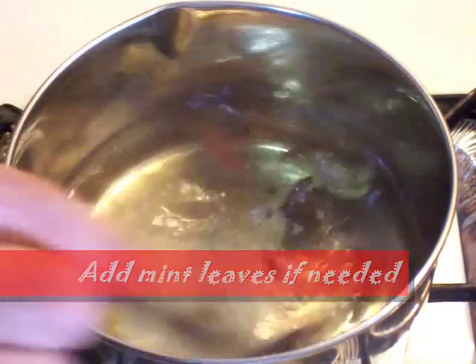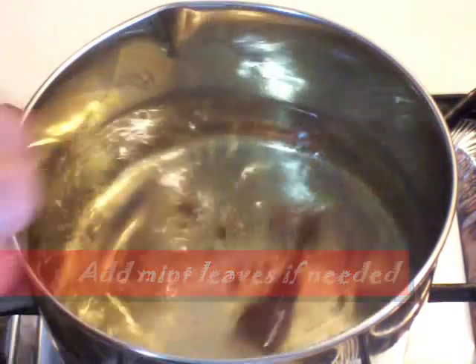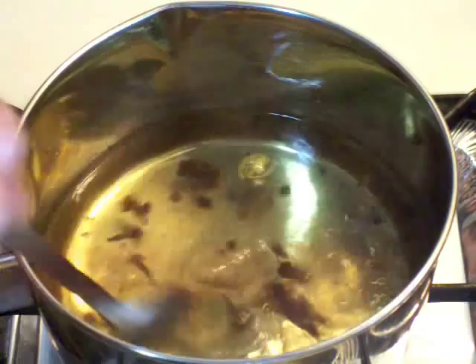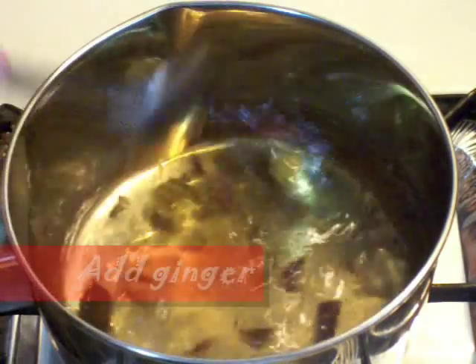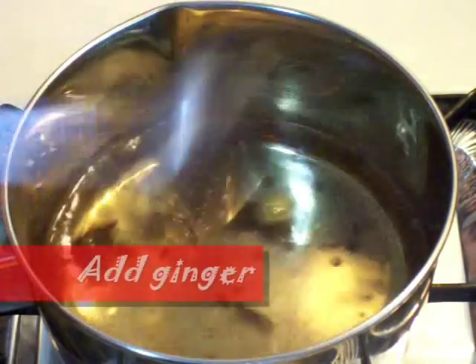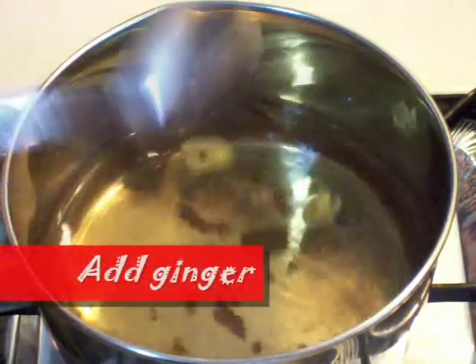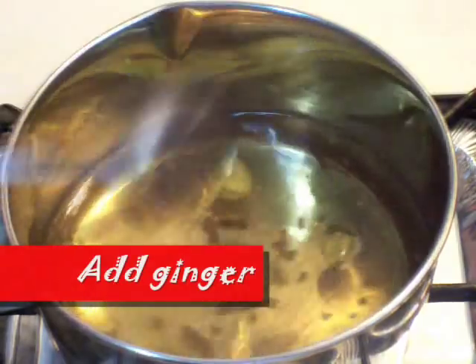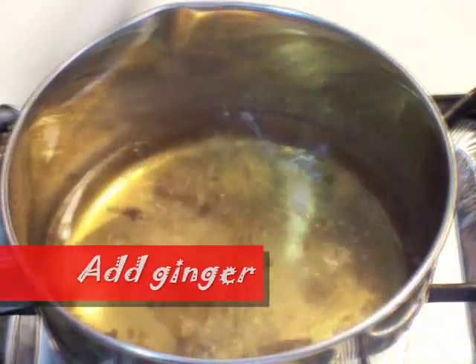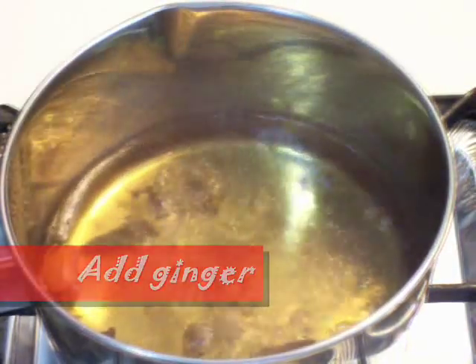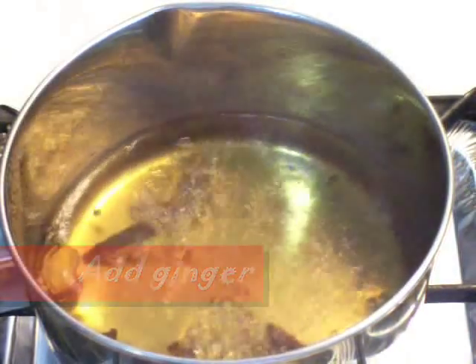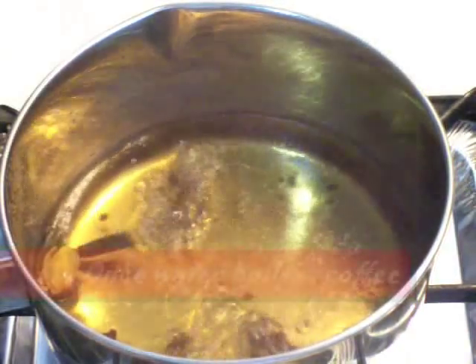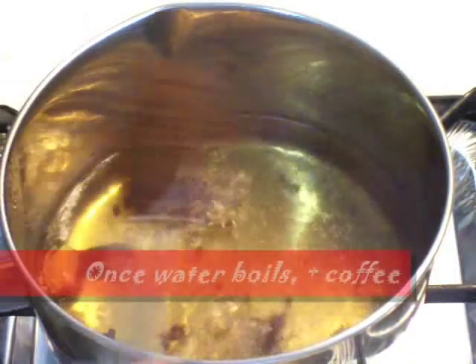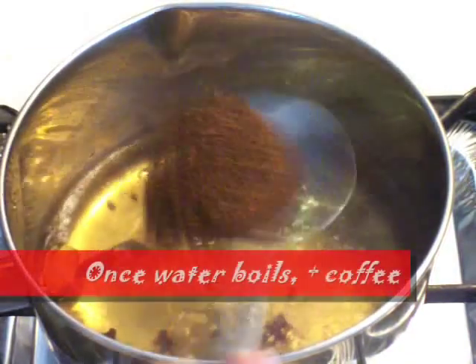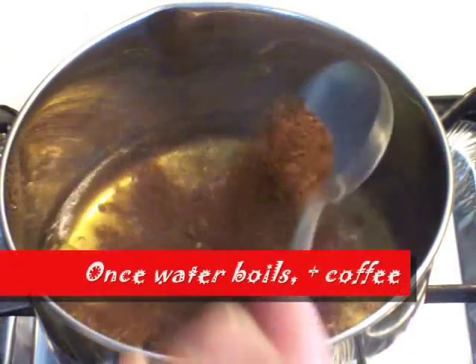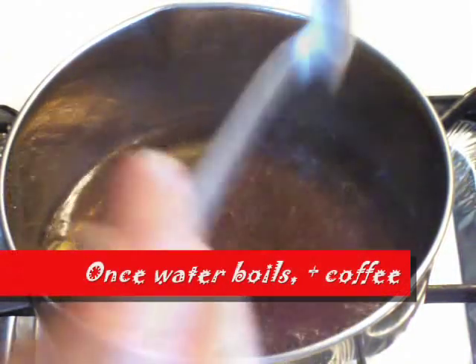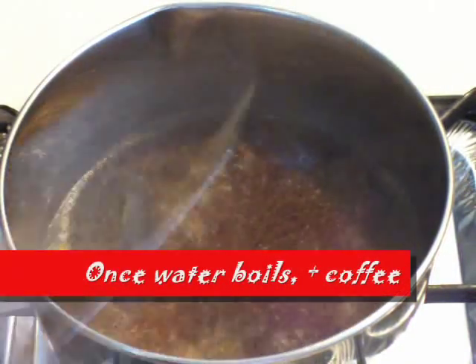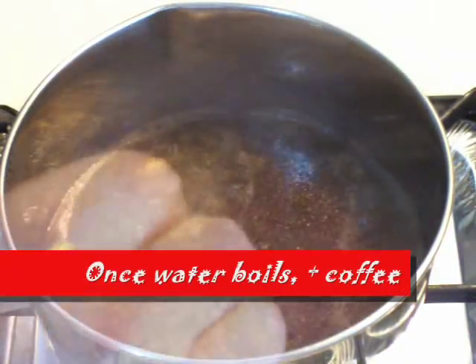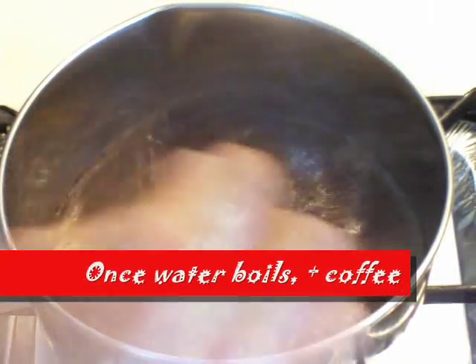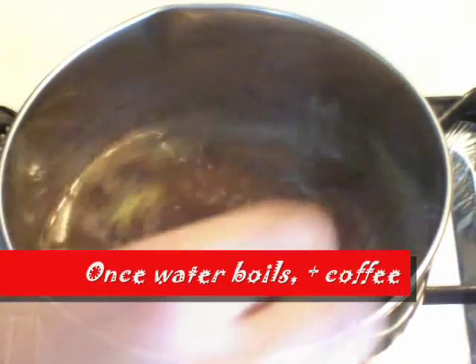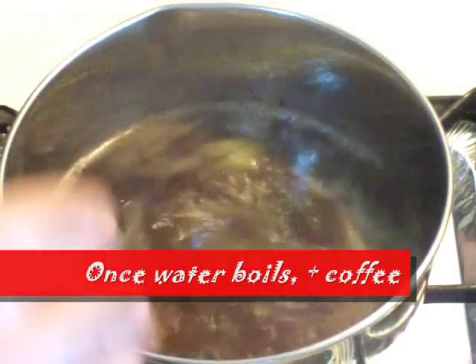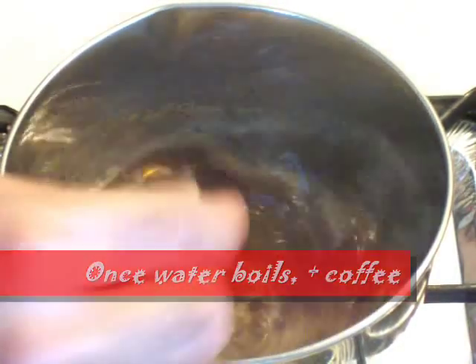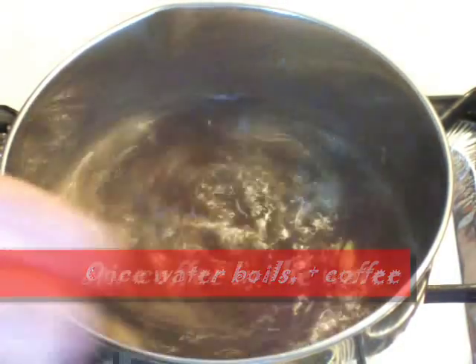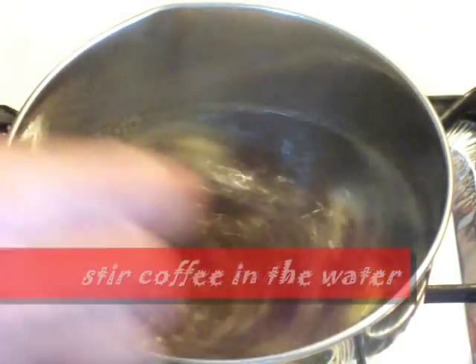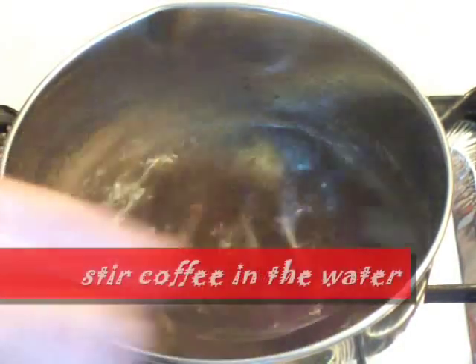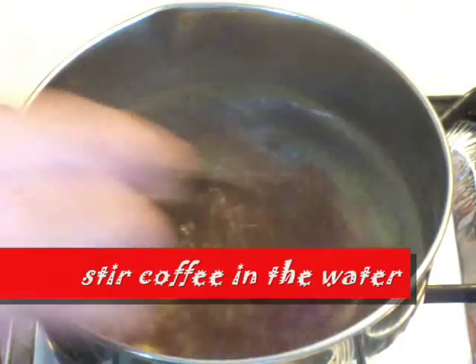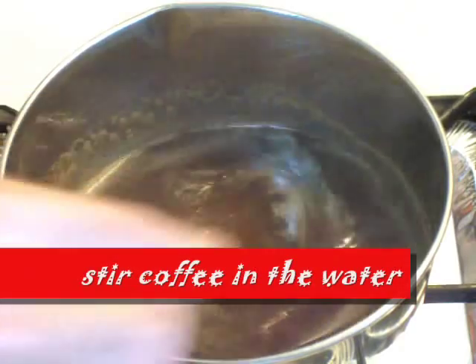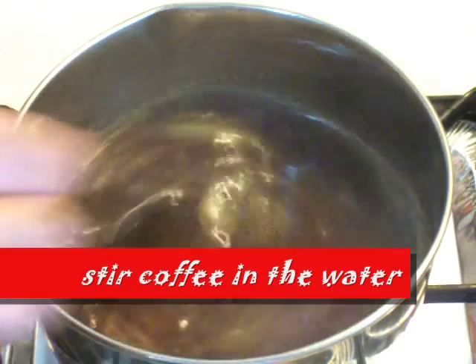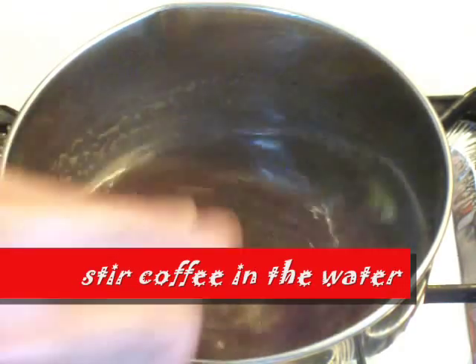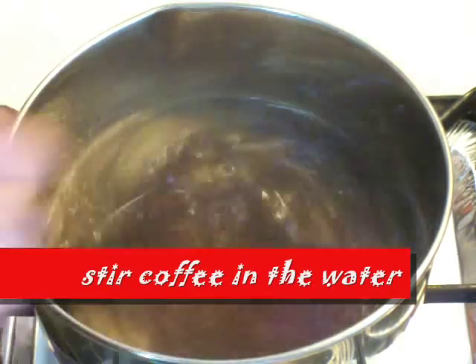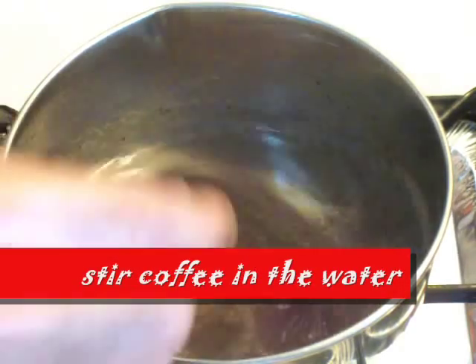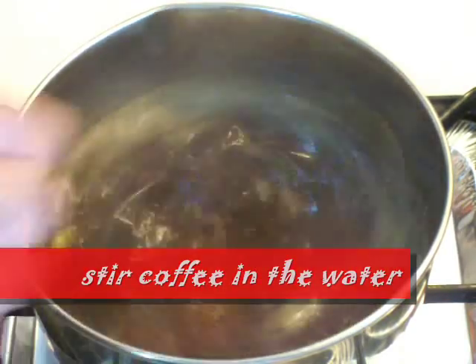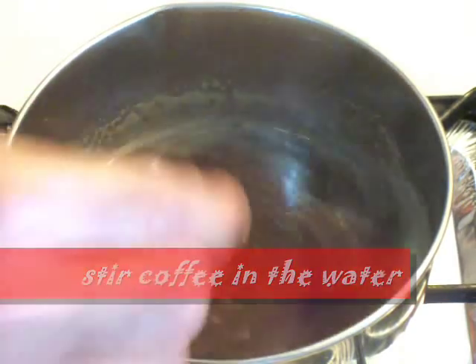Add ginger. Once the water has boiled, add coffee powder and stir it into the water.